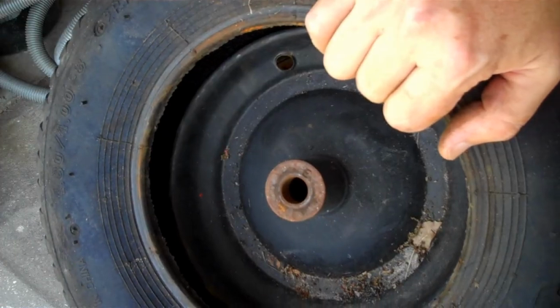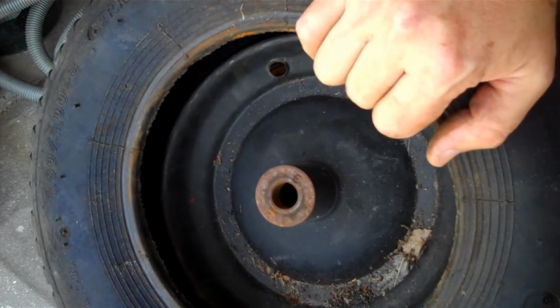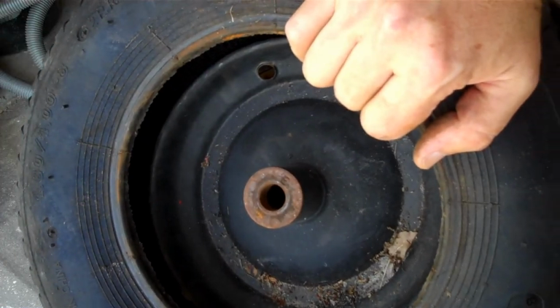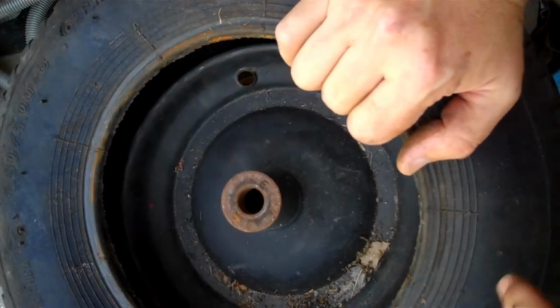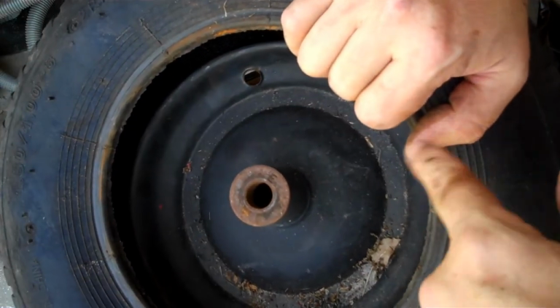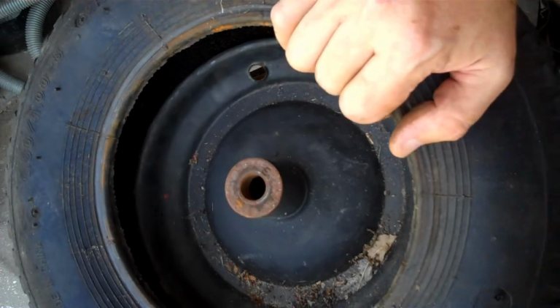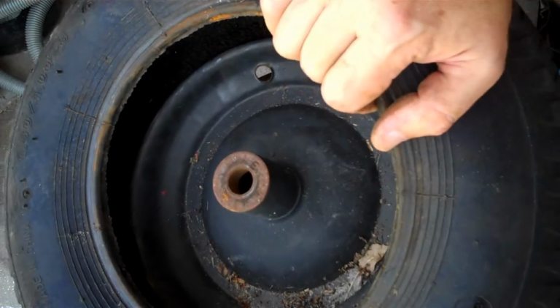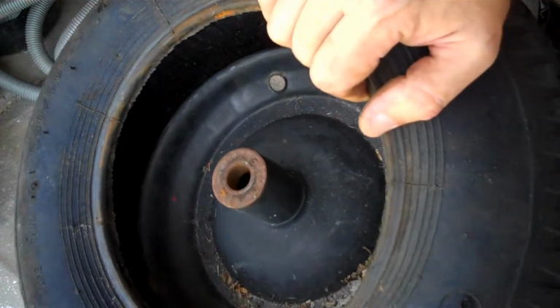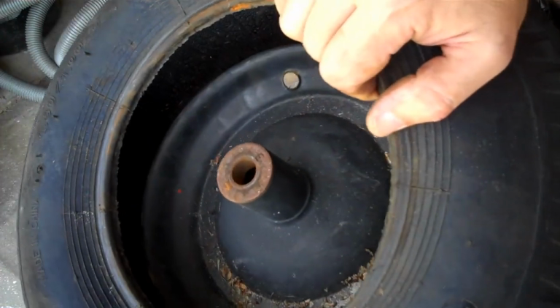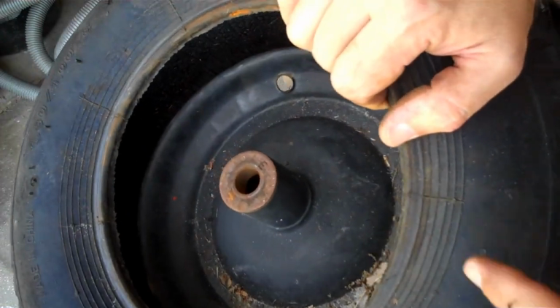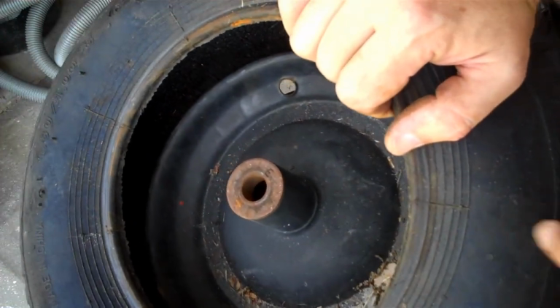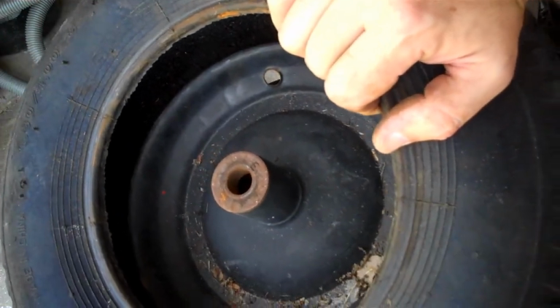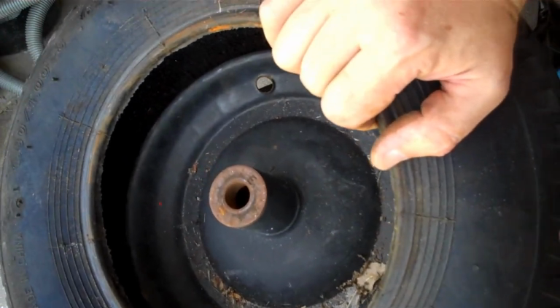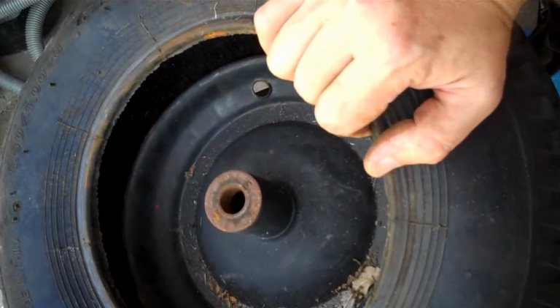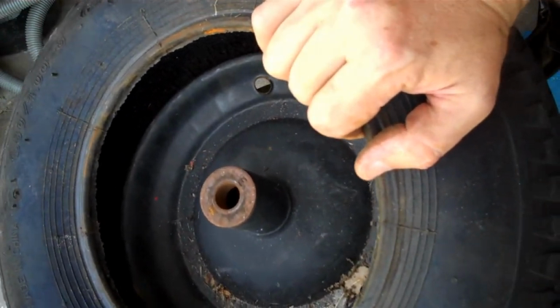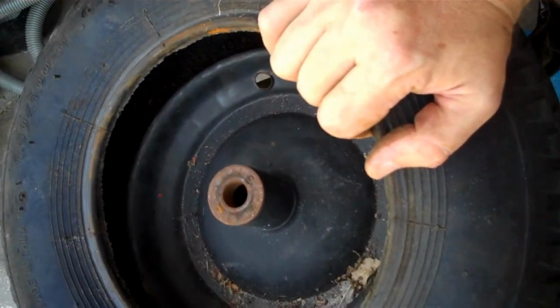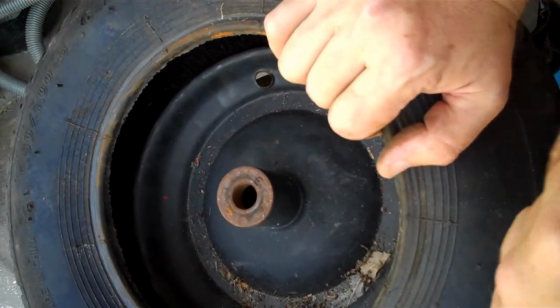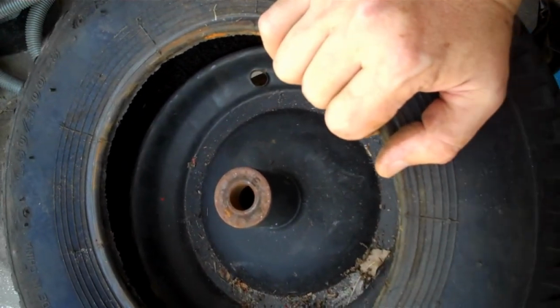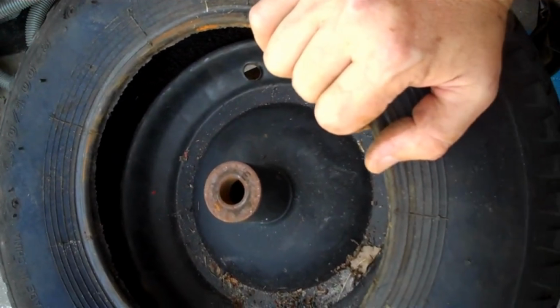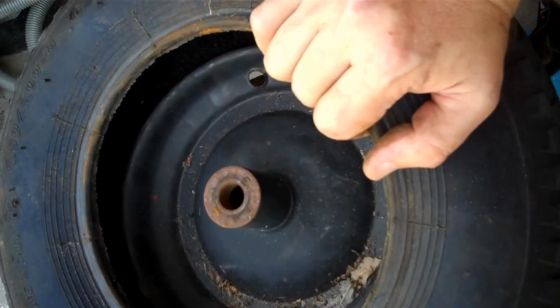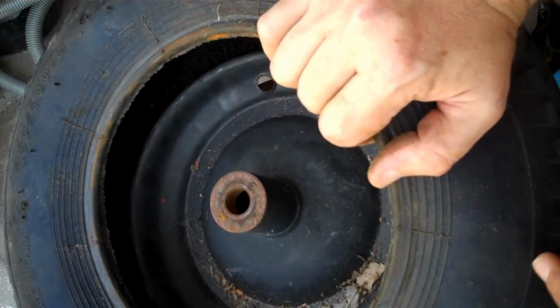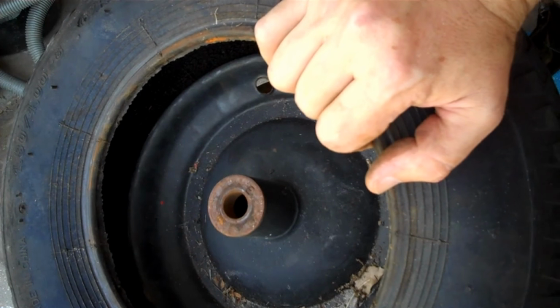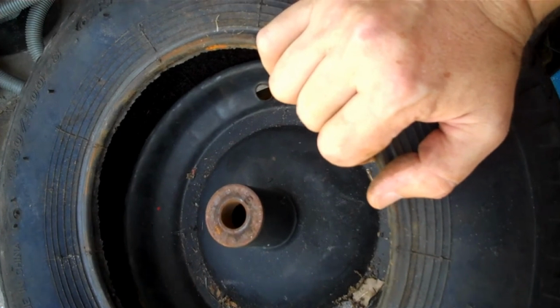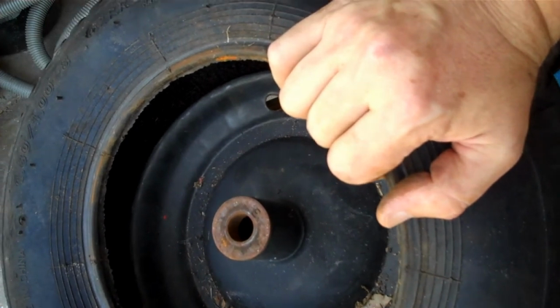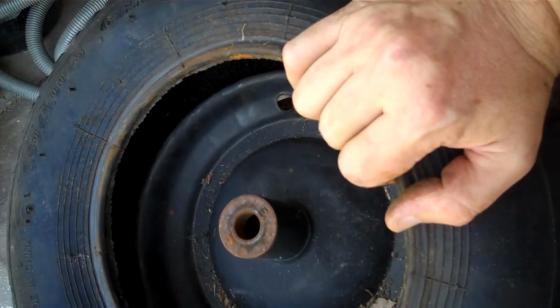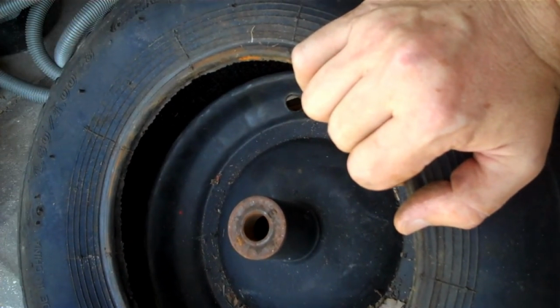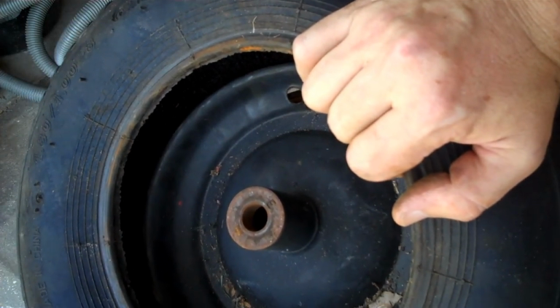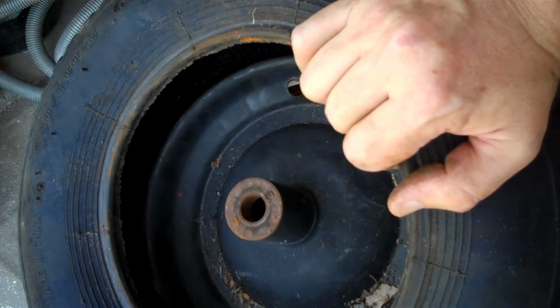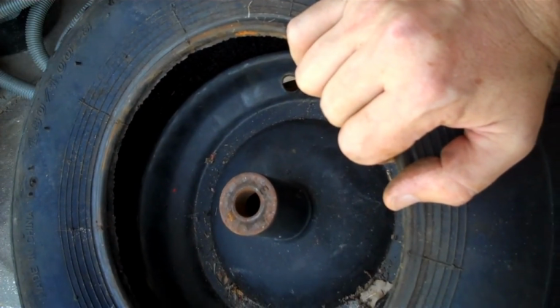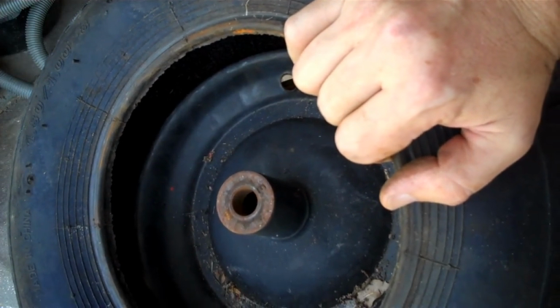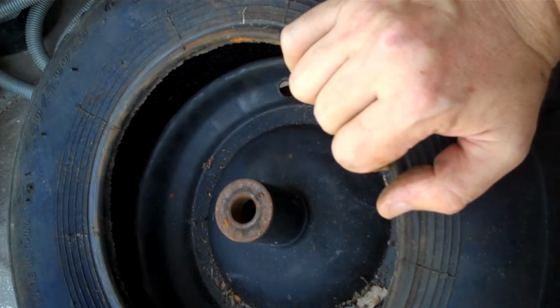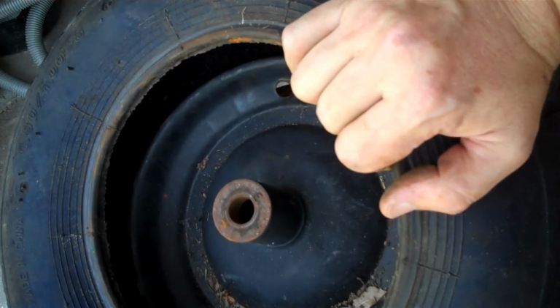Before I put this thing in, I'm going to vacuum out as much gunk as I can get from the inside and the rim of the wheel. I don't want to get anything trapped between the inner tube and the tire or the wheel if possible.